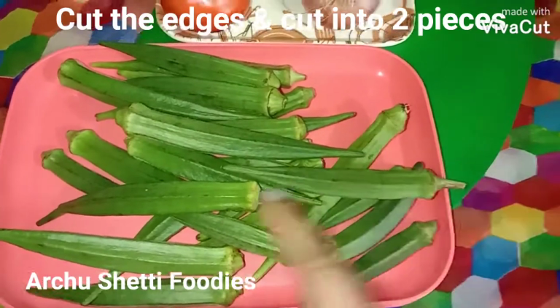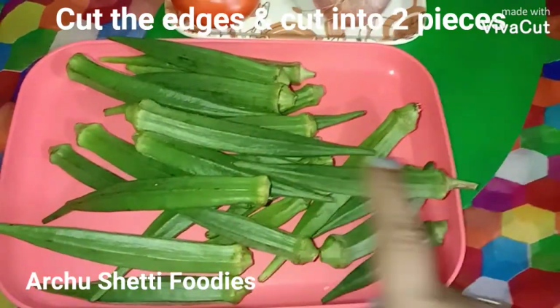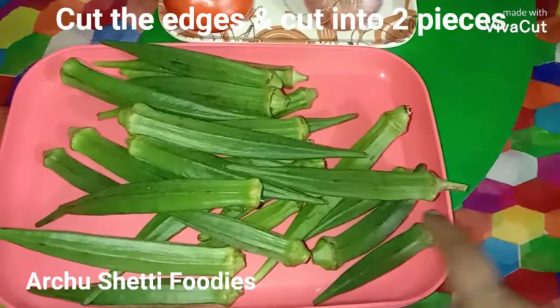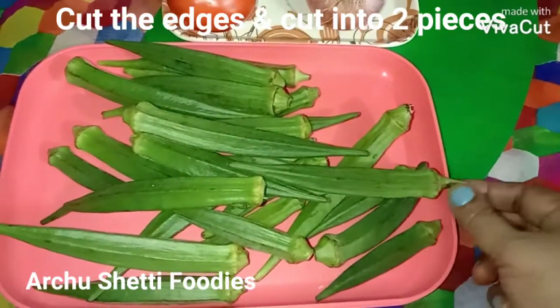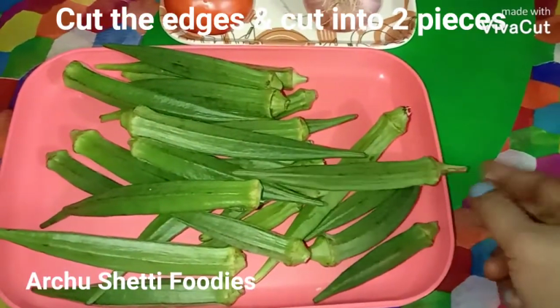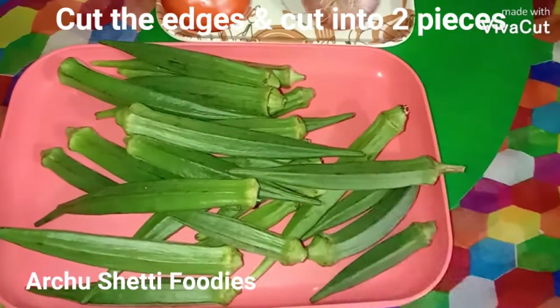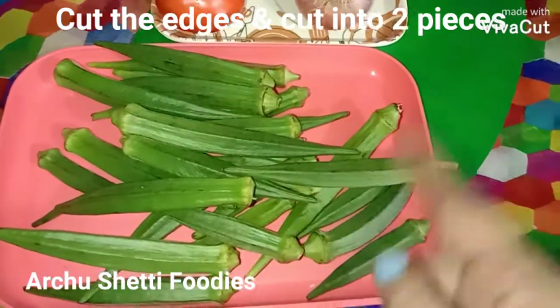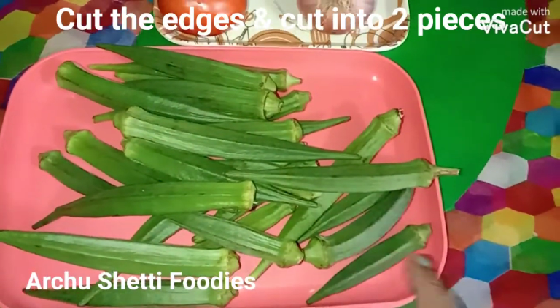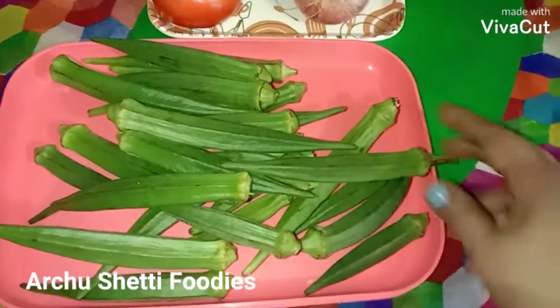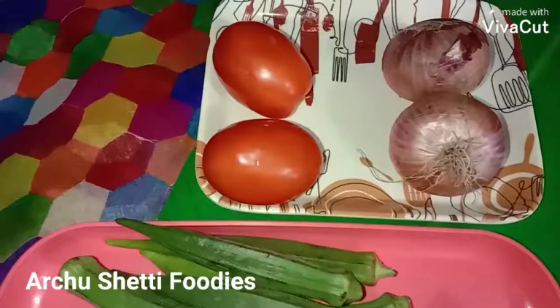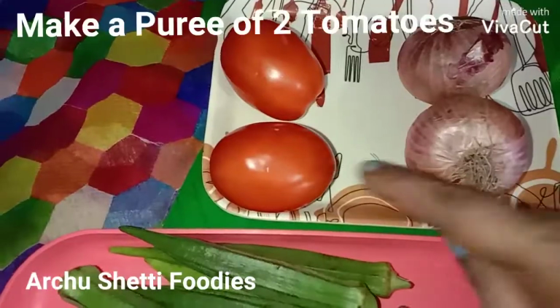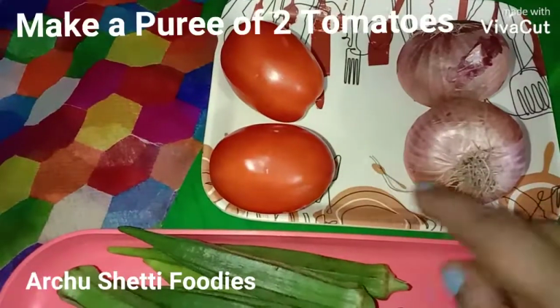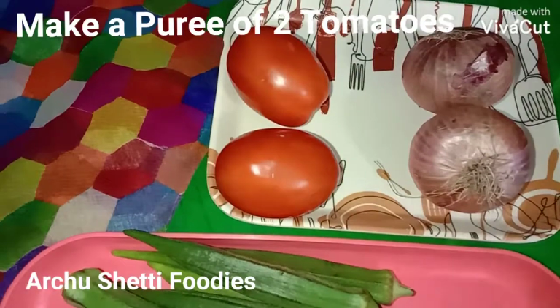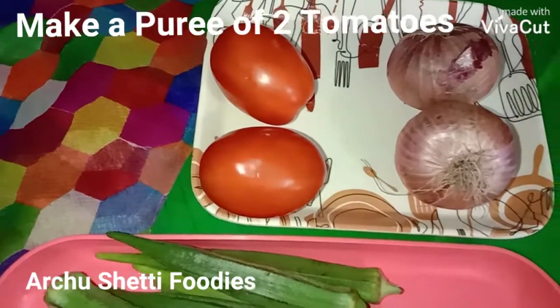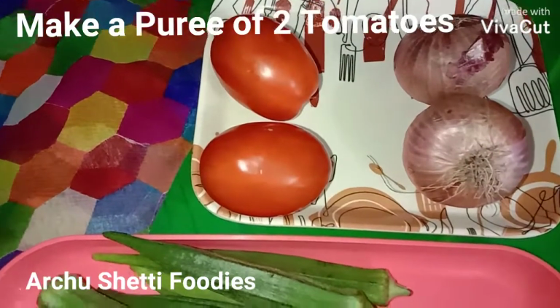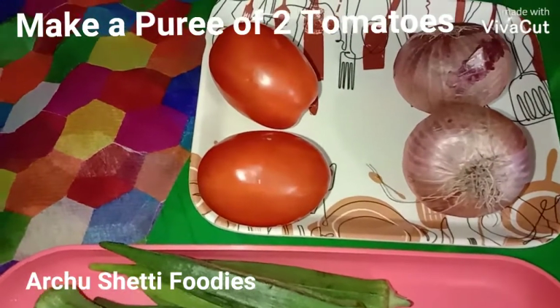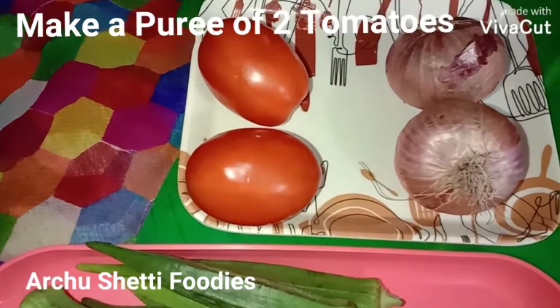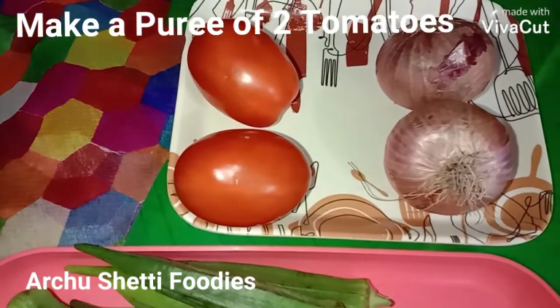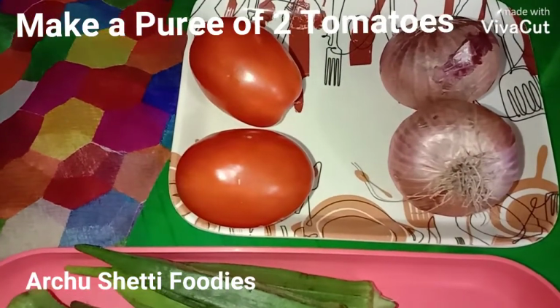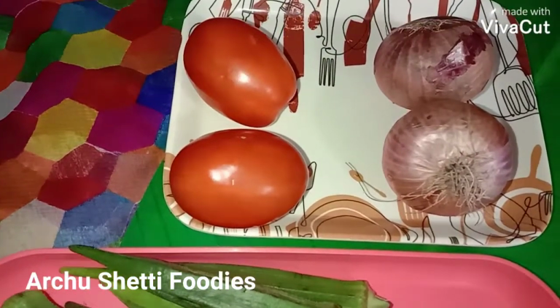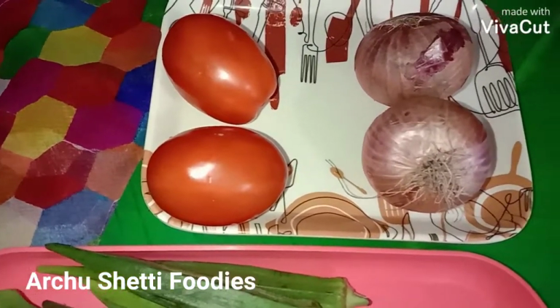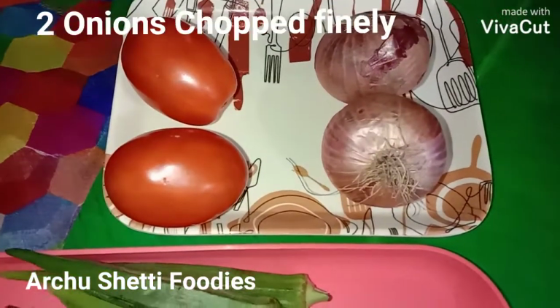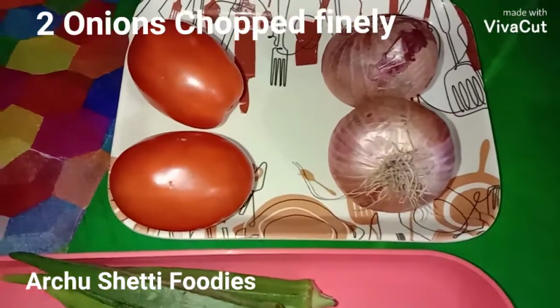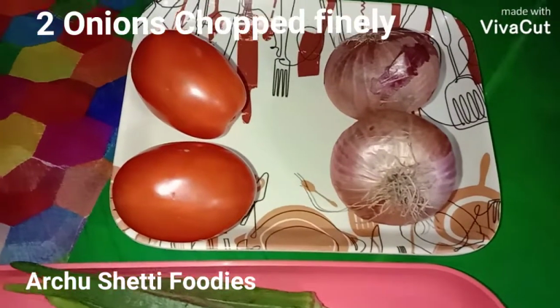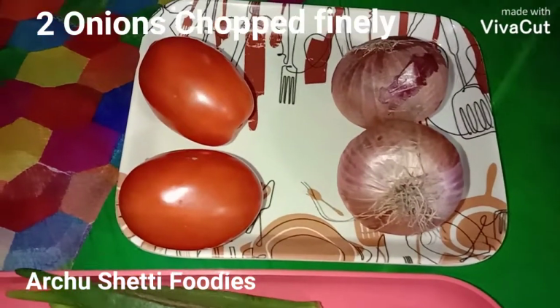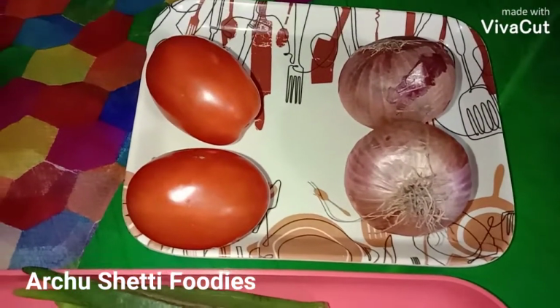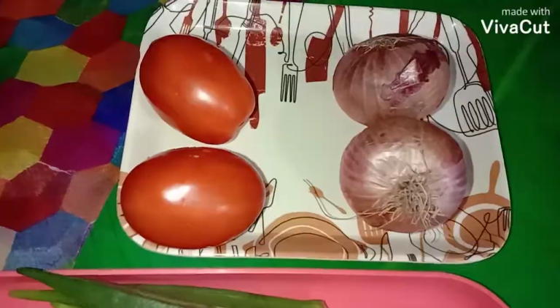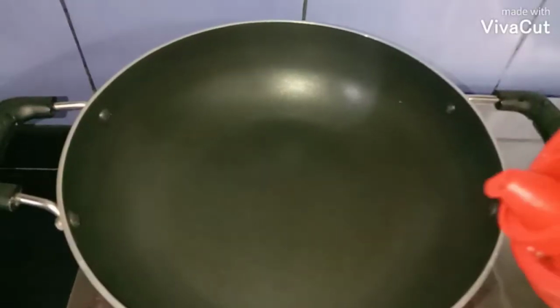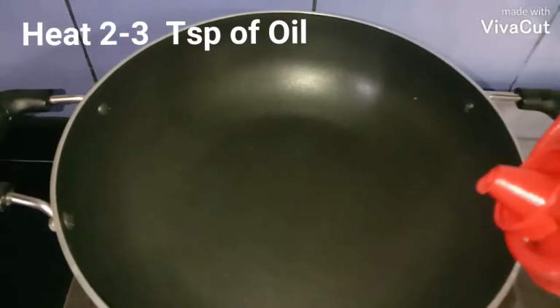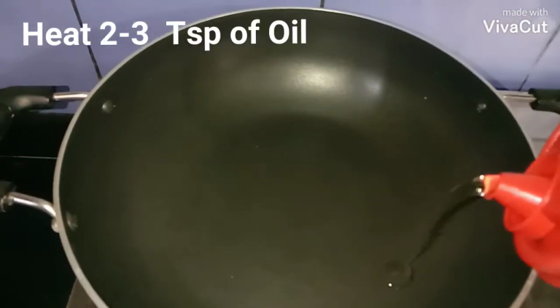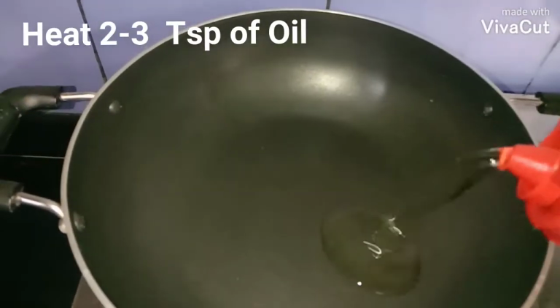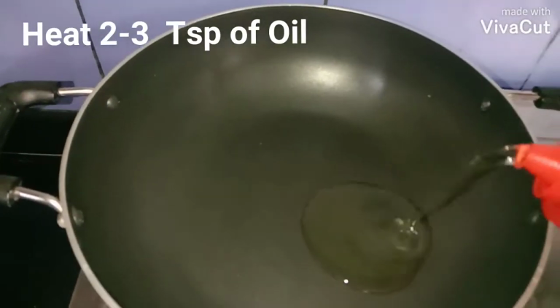I'm going to cut the edges of the bendi and cut them into two pieces. Here I have two tomatoes which I'm going to grind into paste, and two onions which I'm going to chop finely. I'm going to heat two to three teaspoons of oil.